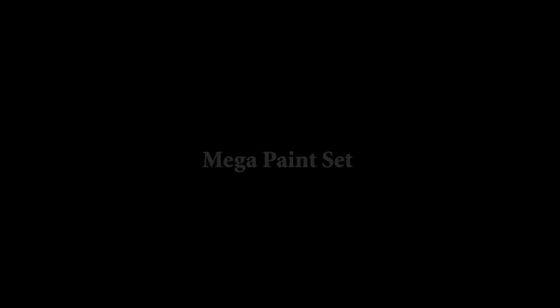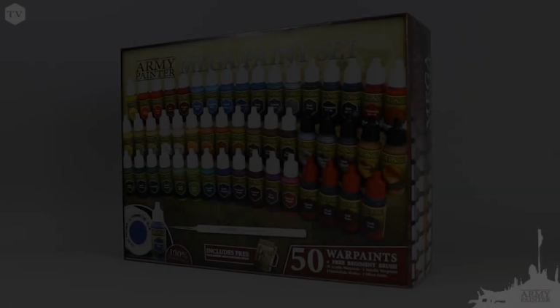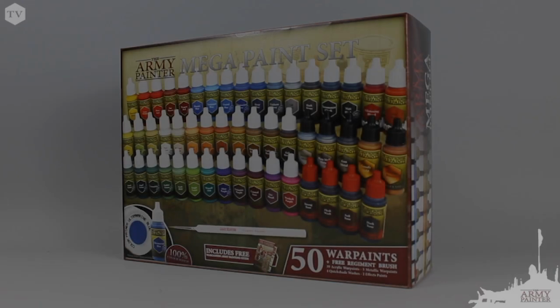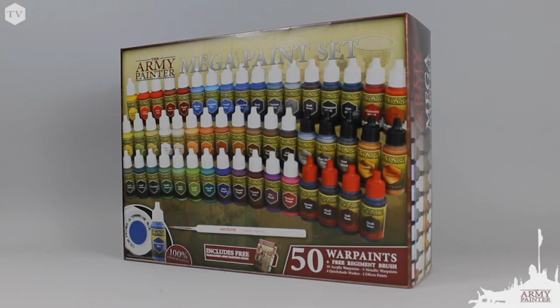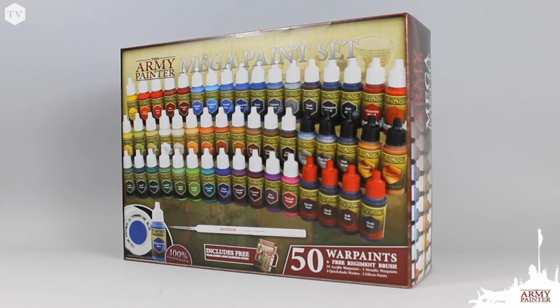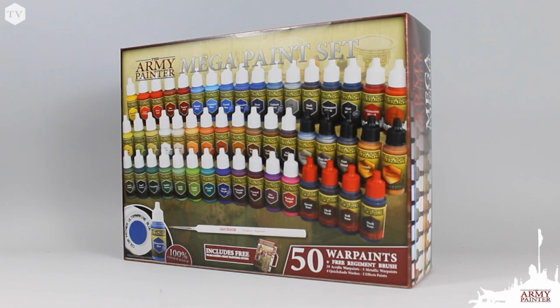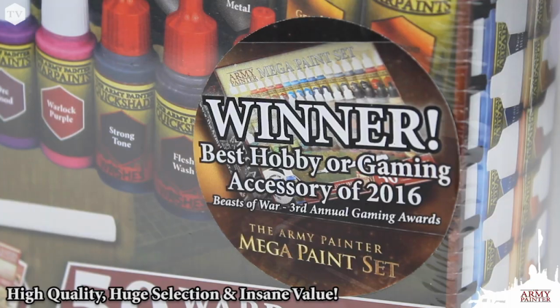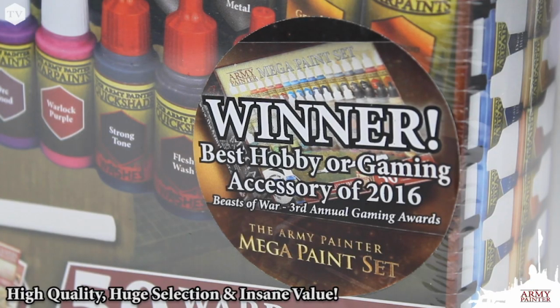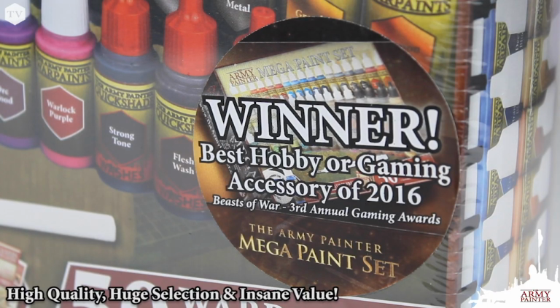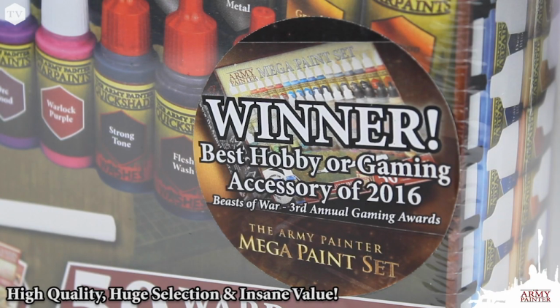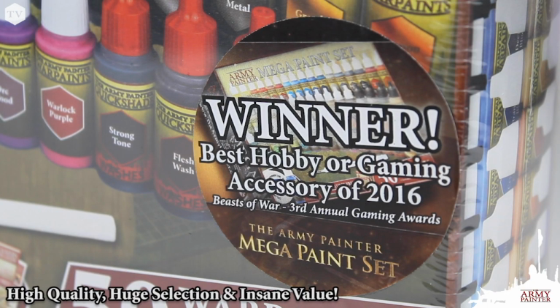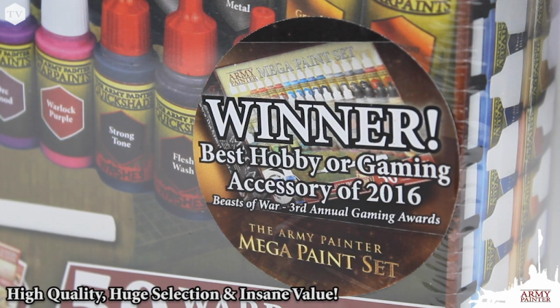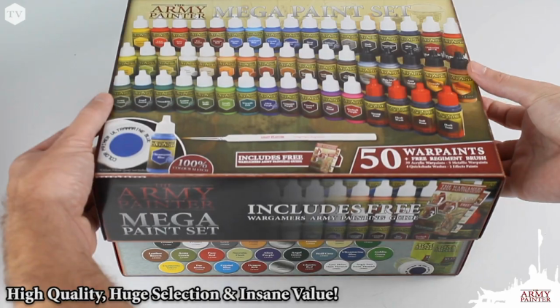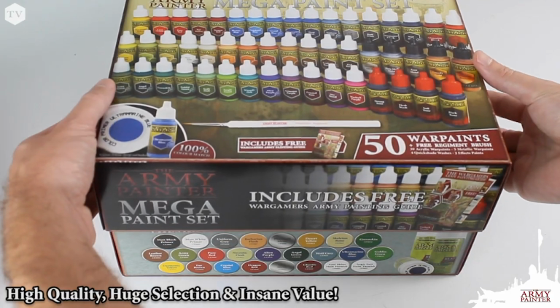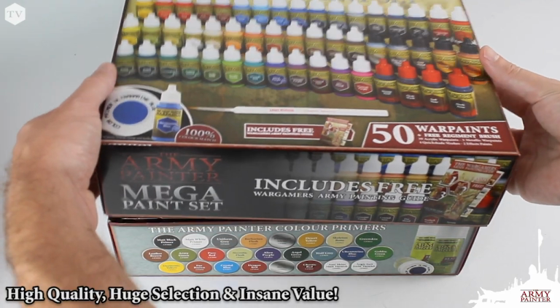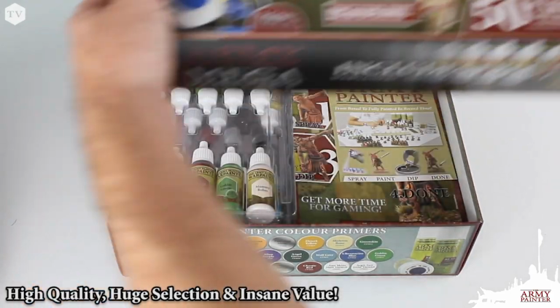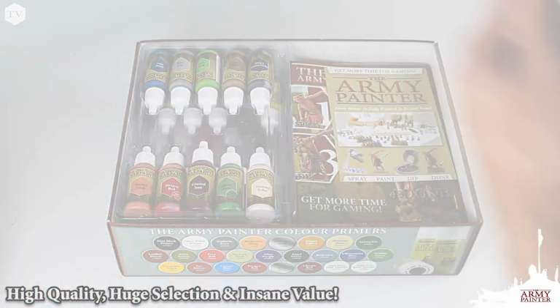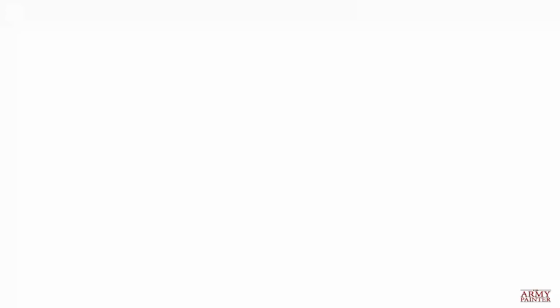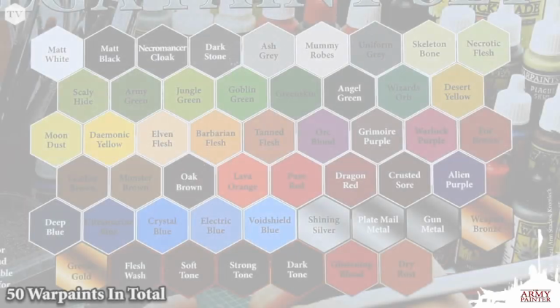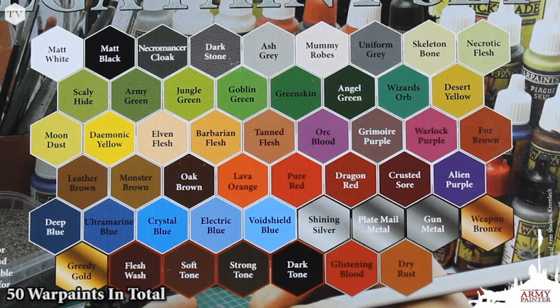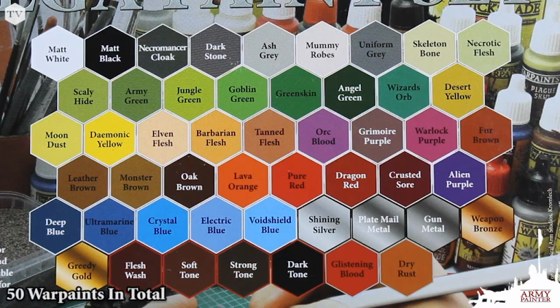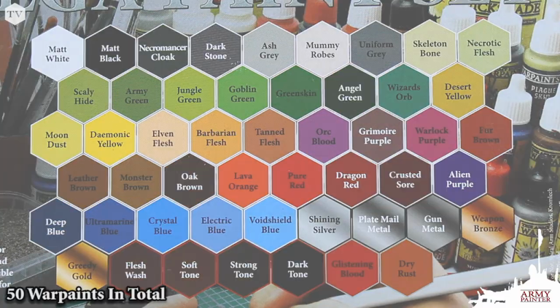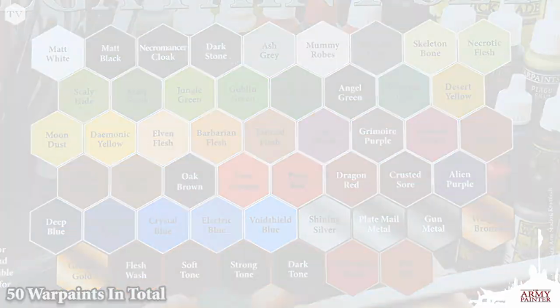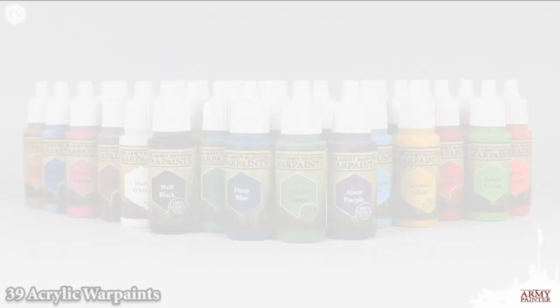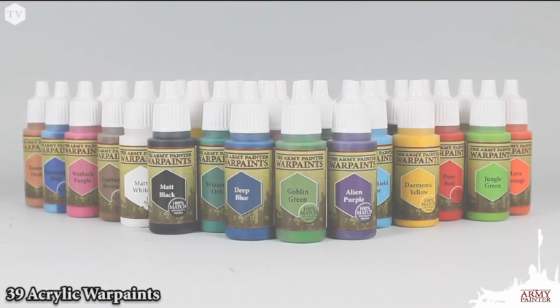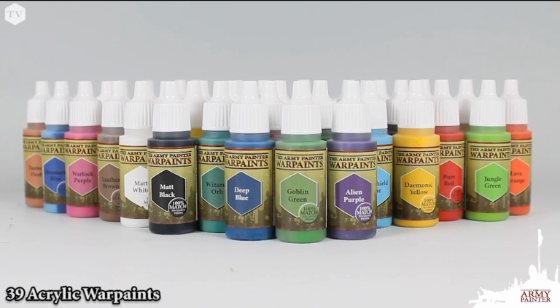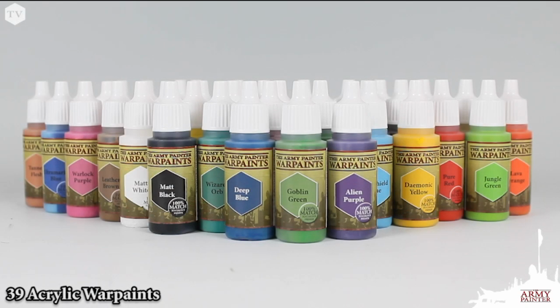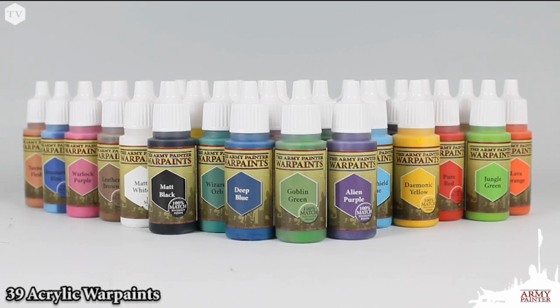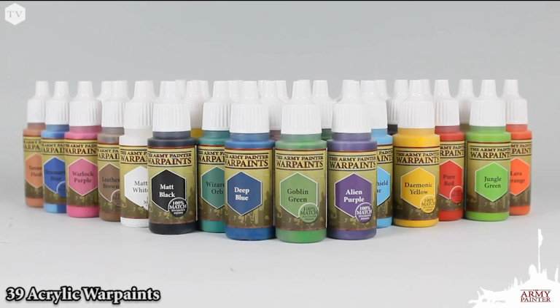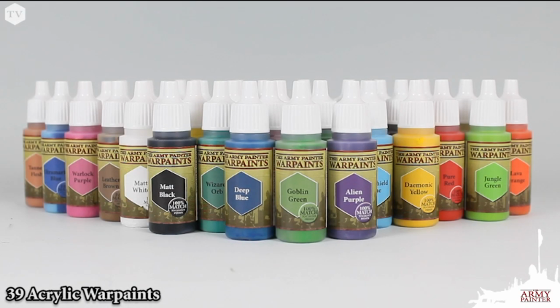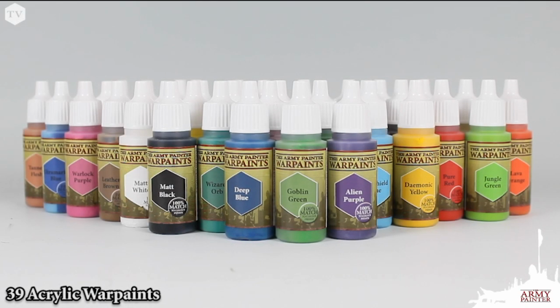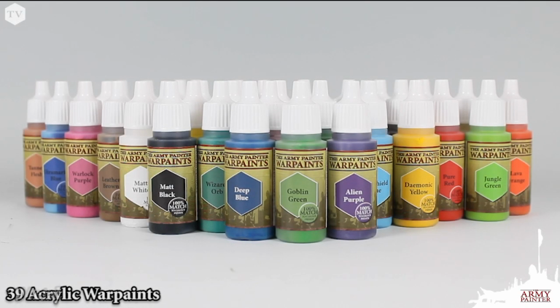The Mega Paint set is the ultimate combination of quality and selection in a super high-value box set. The set features 50 paints in total, including 39 of our best-selling colors from our Acrylic Warpaints range.